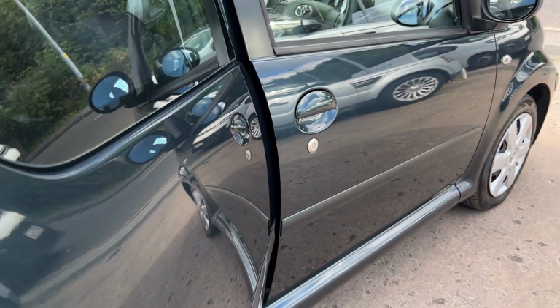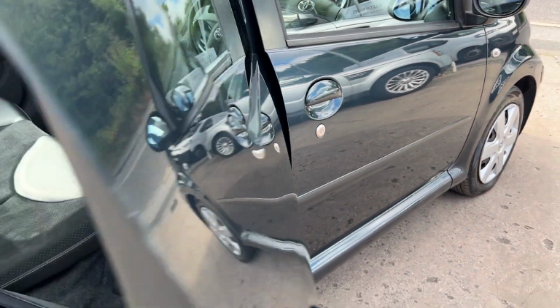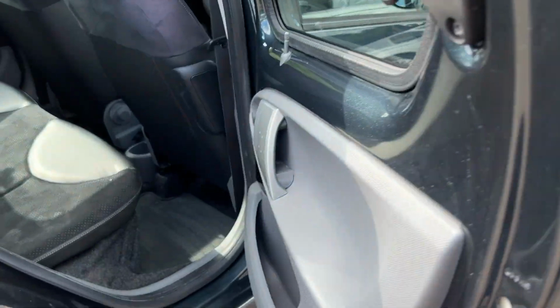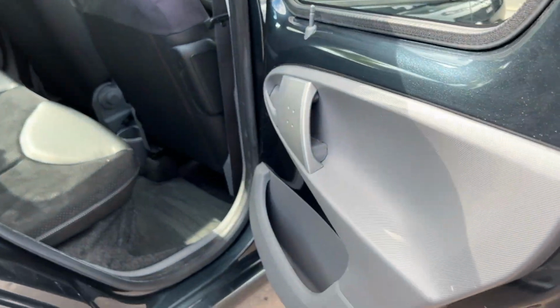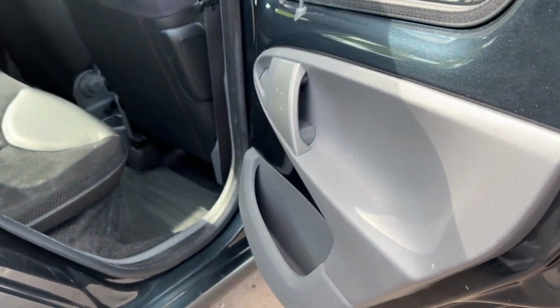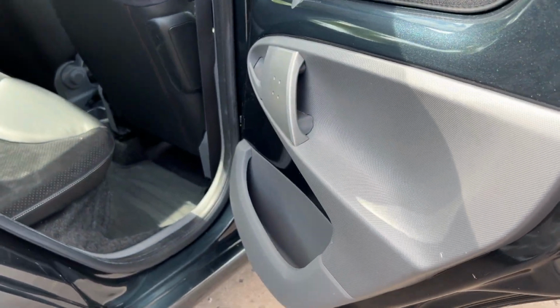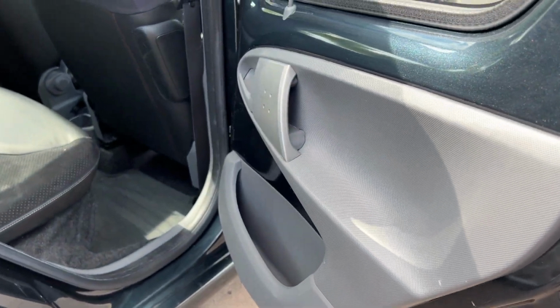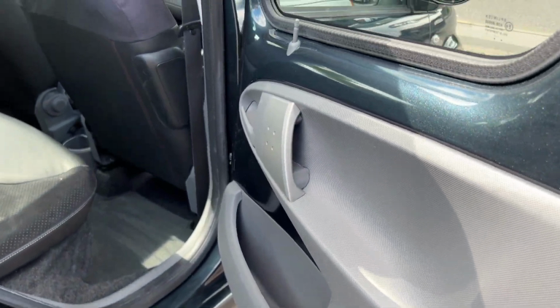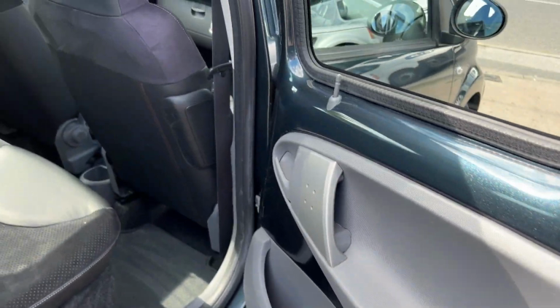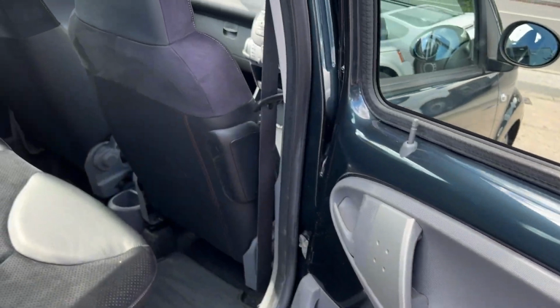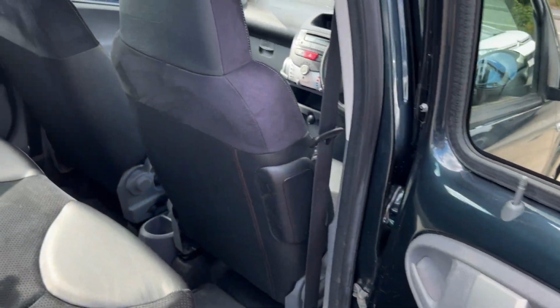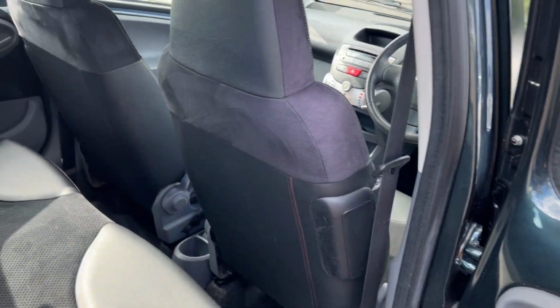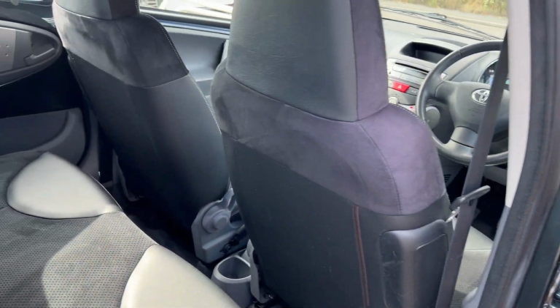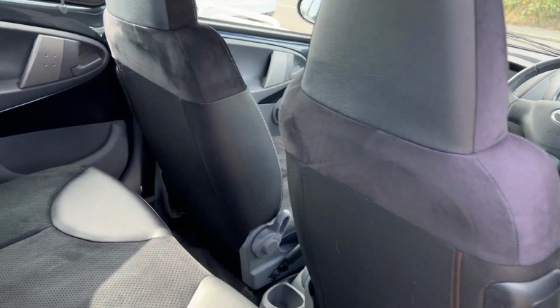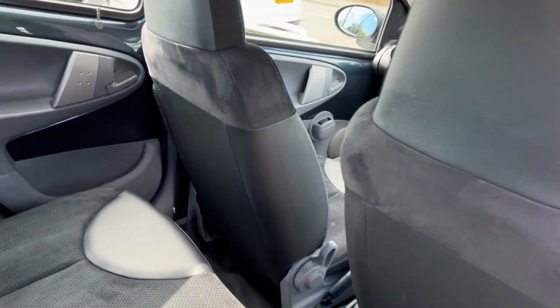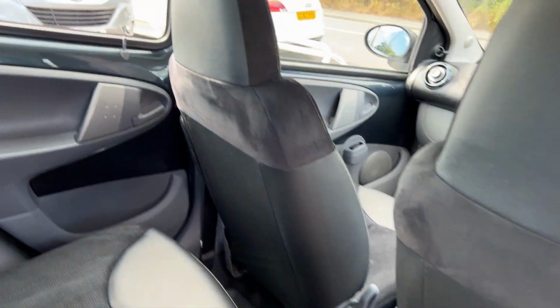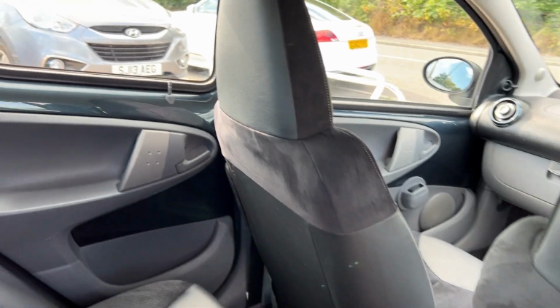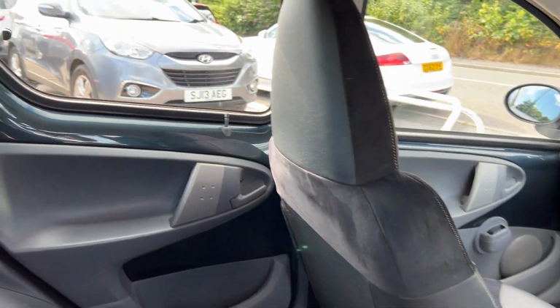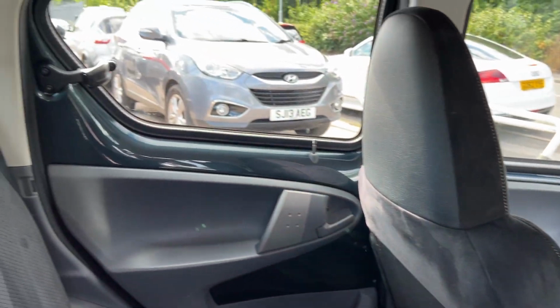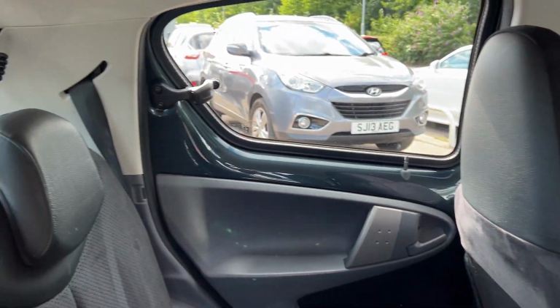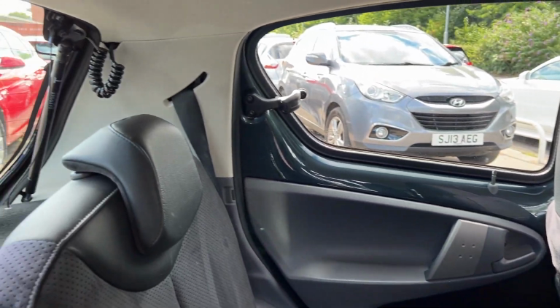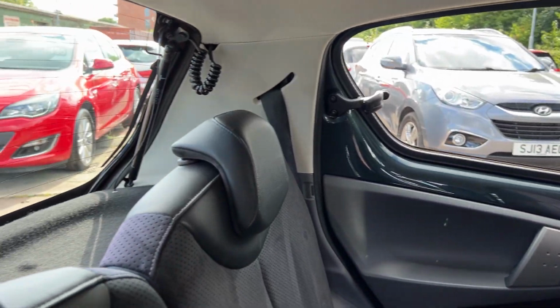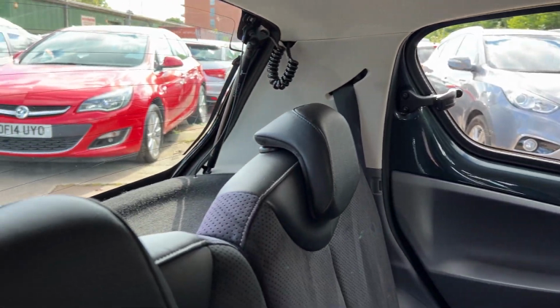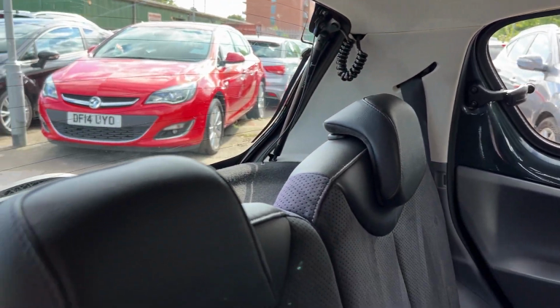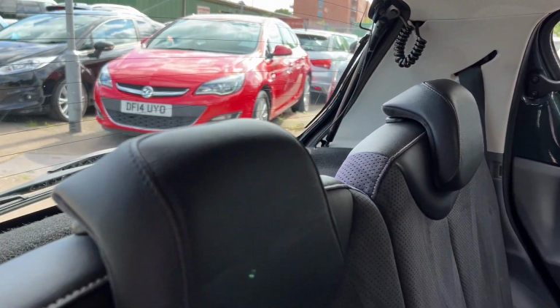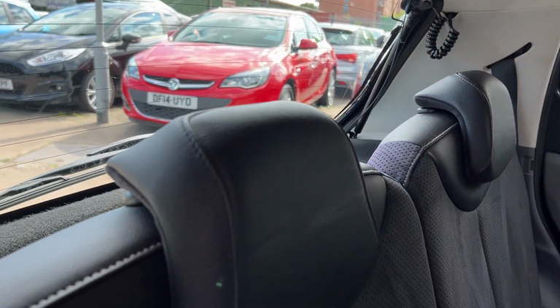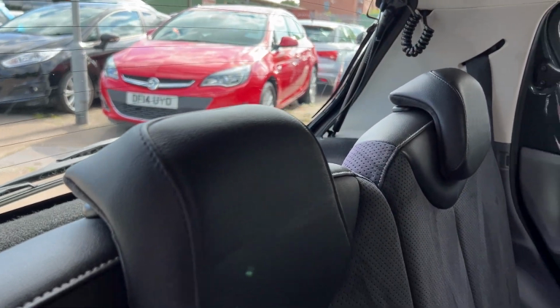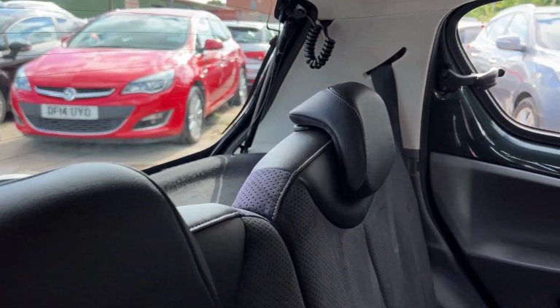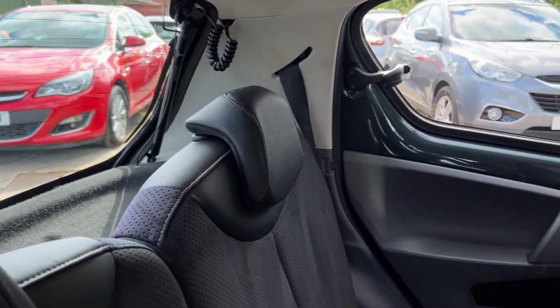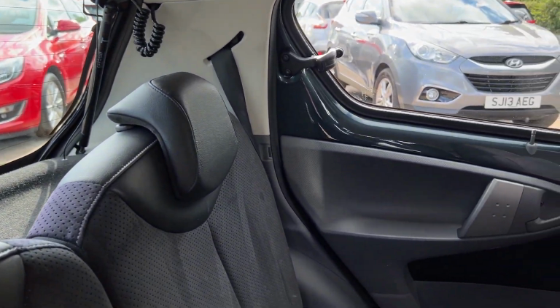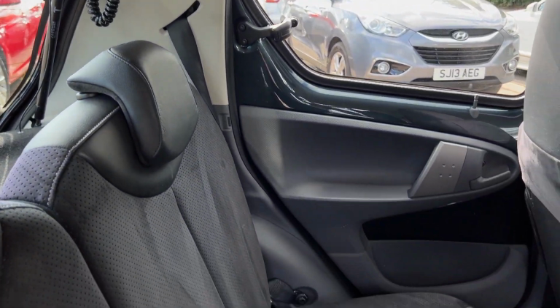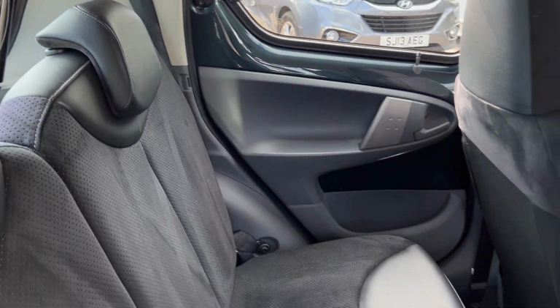And the rear of the car — two seats in the rear.